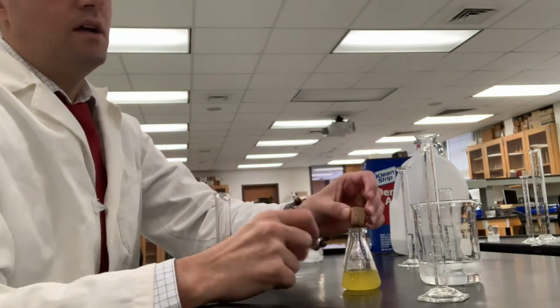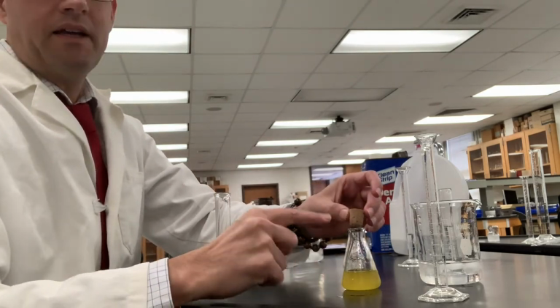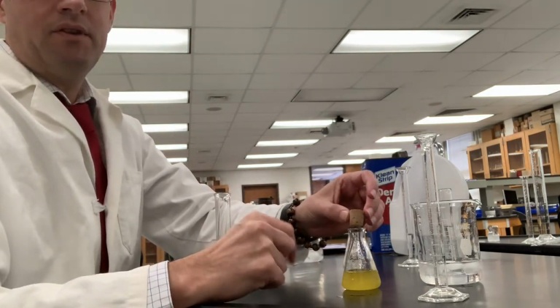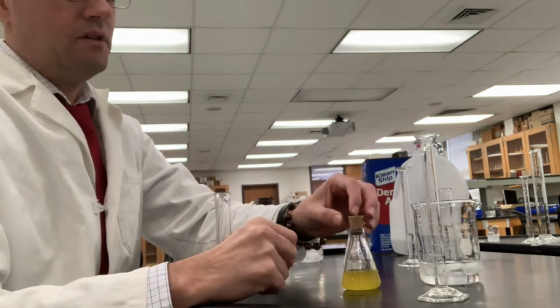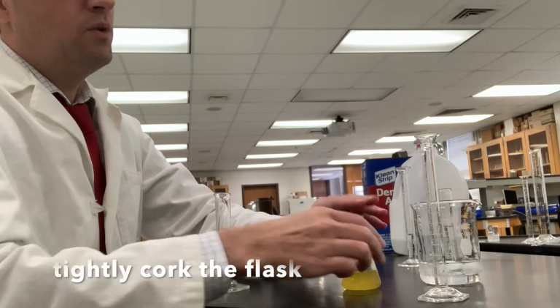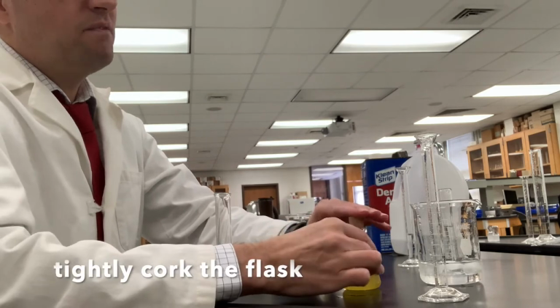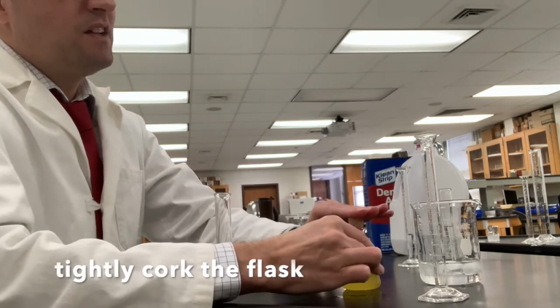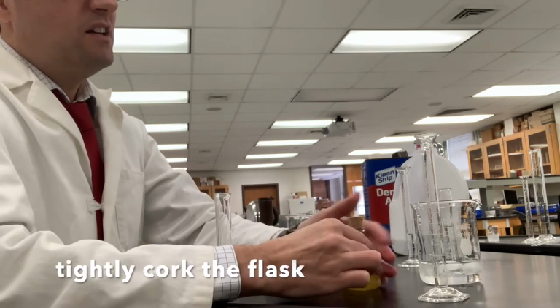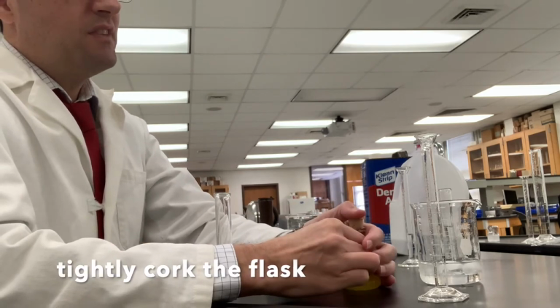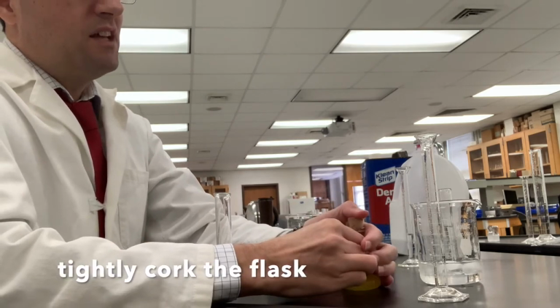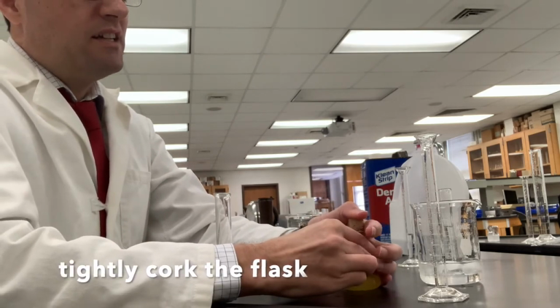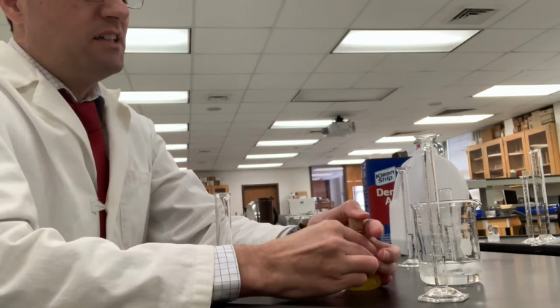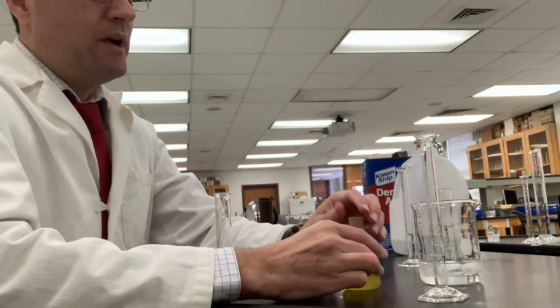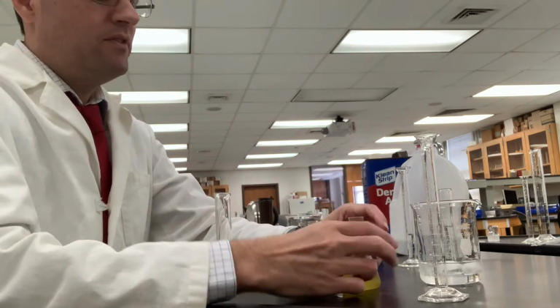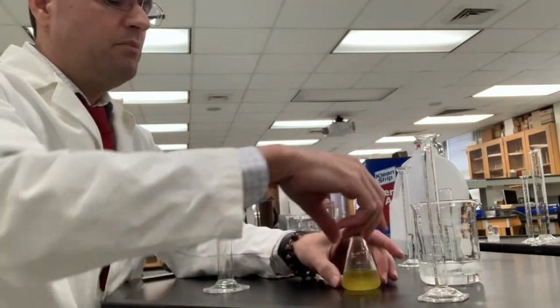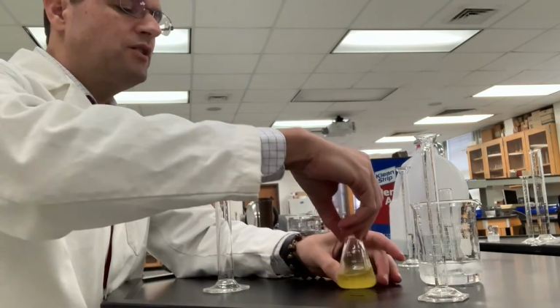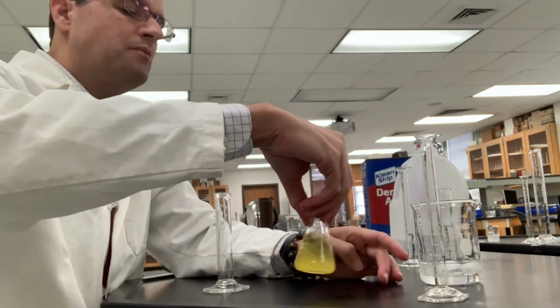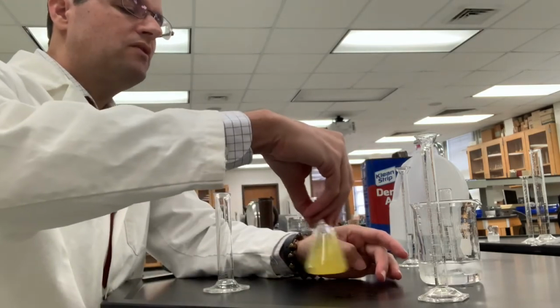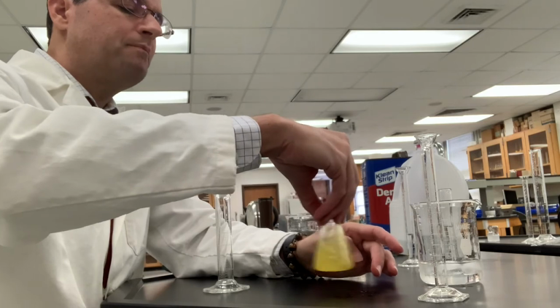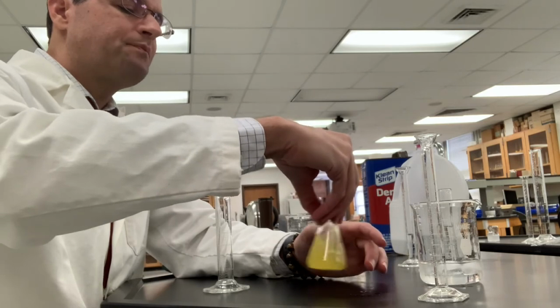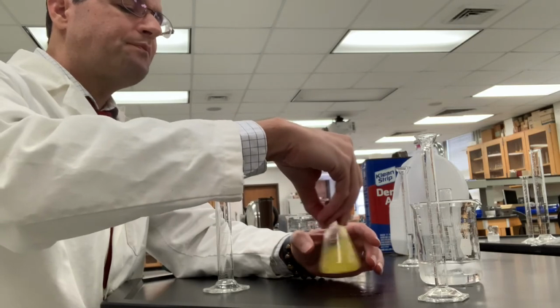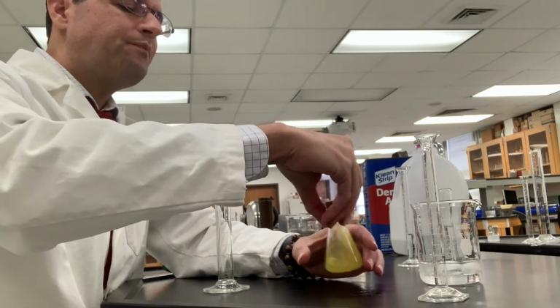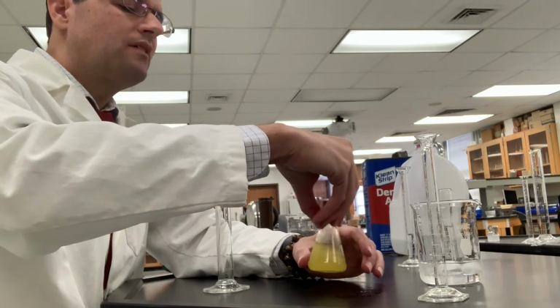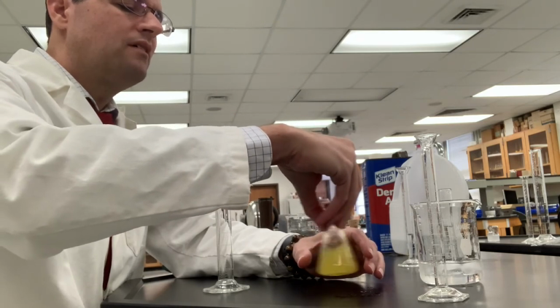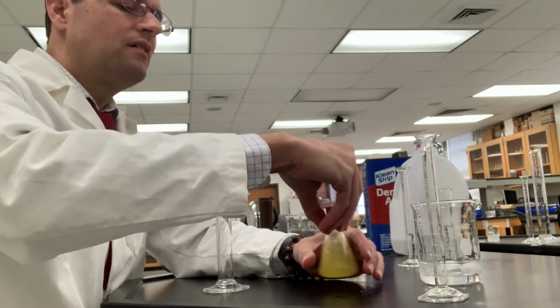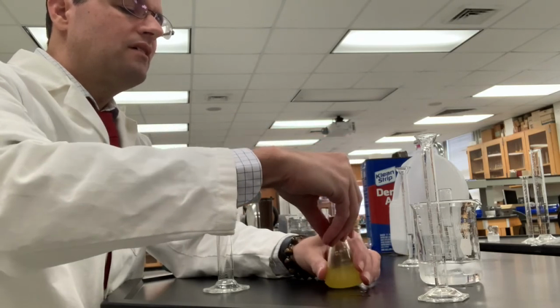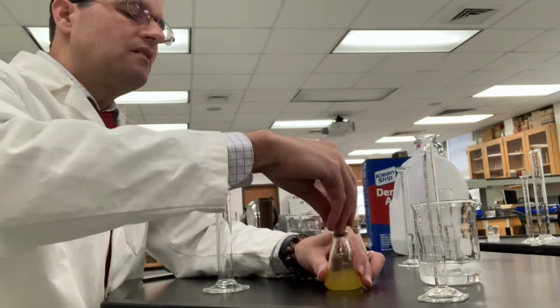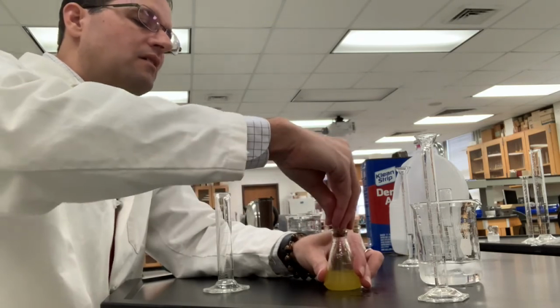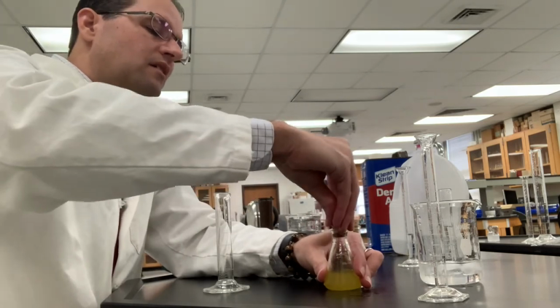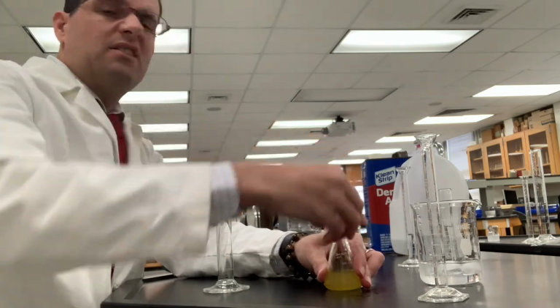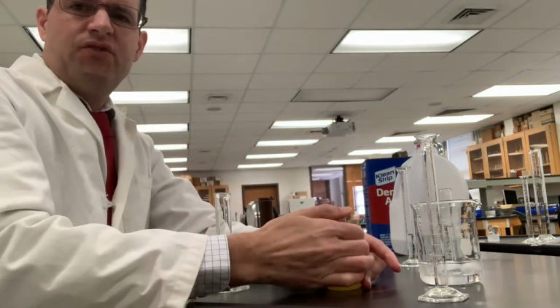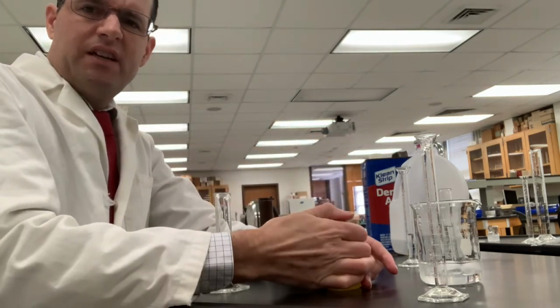I'll give that a good swirl. I'm going to cap this with a cork — ideally you should wrap this in some parafilm to keep it oxygen free.